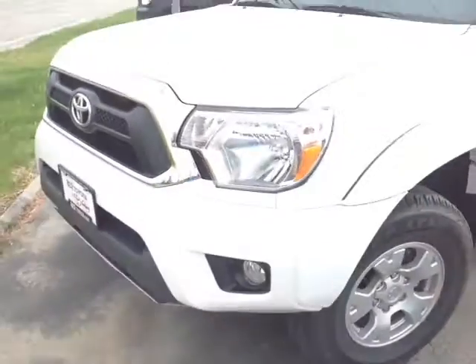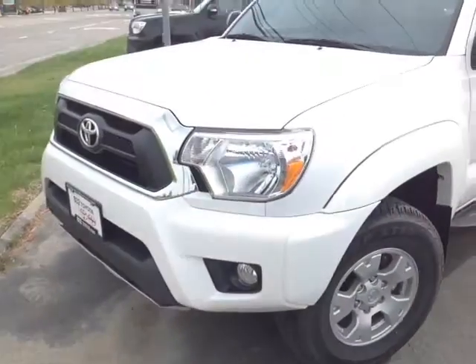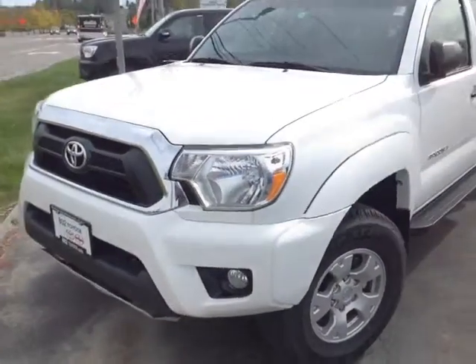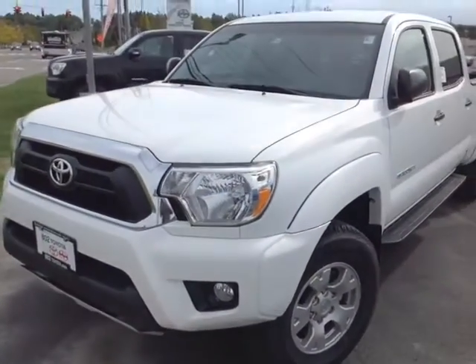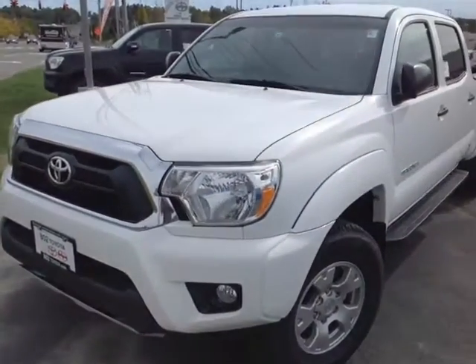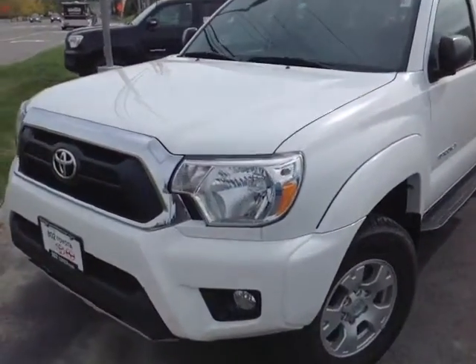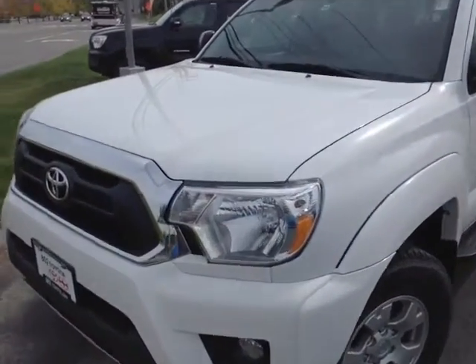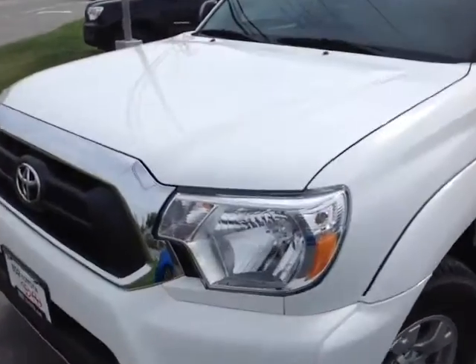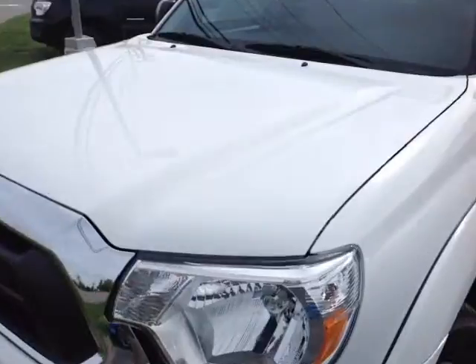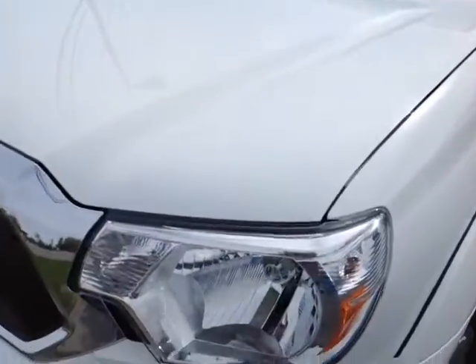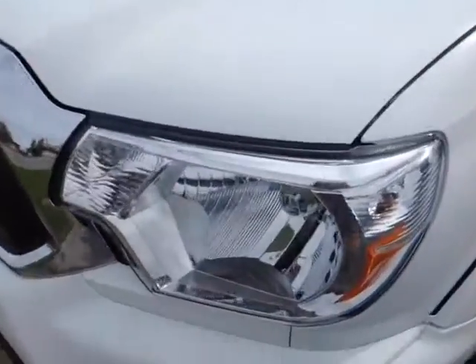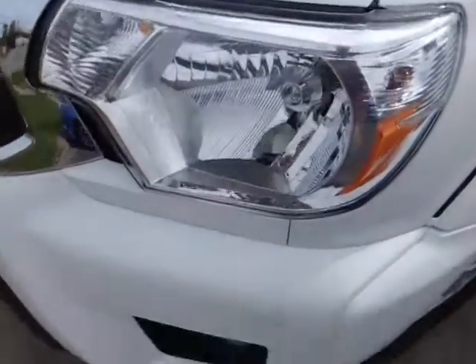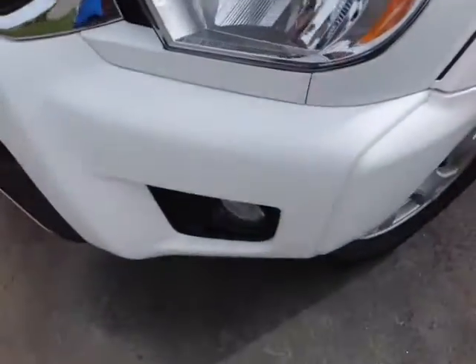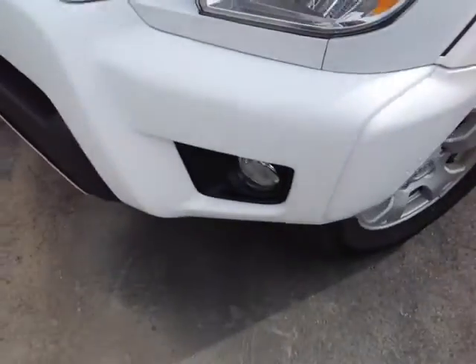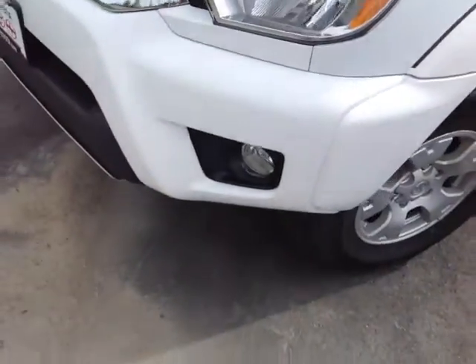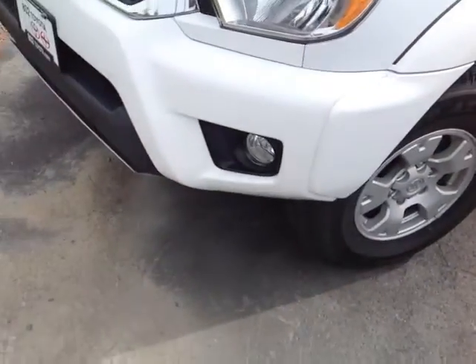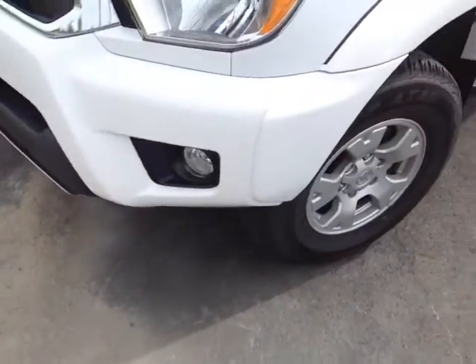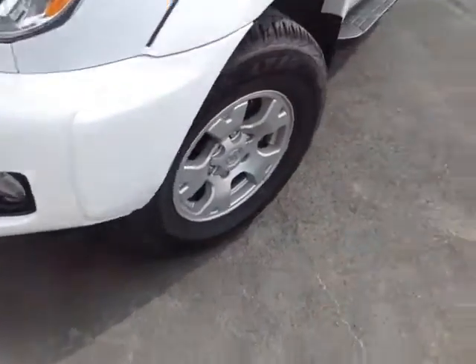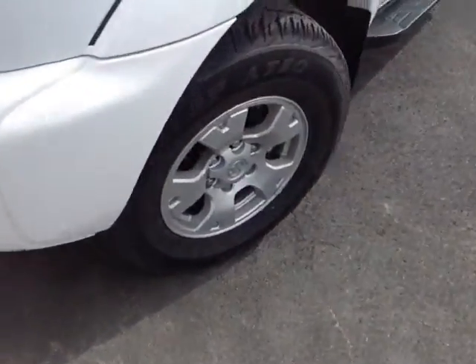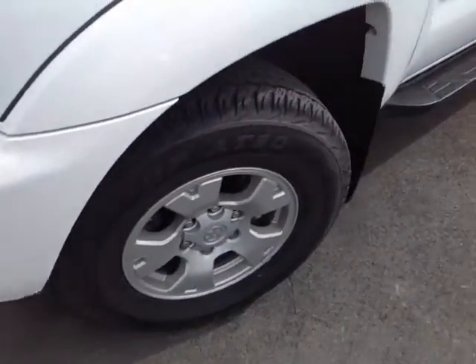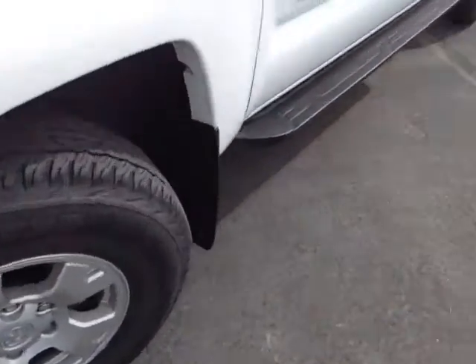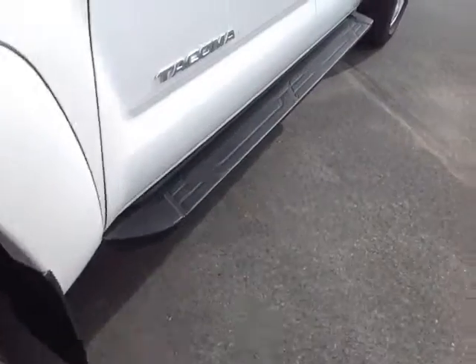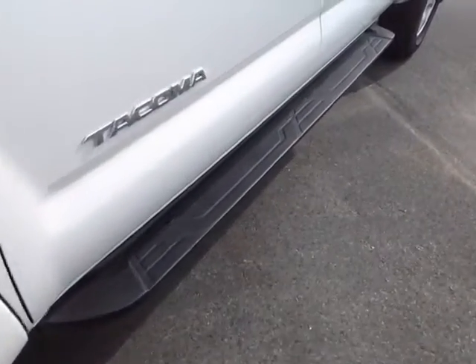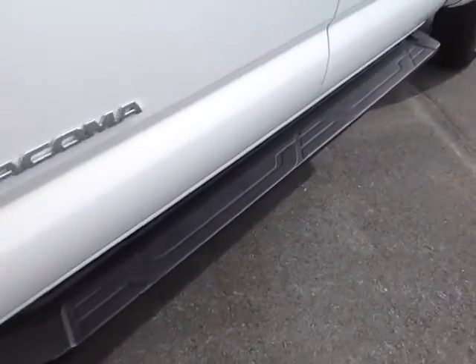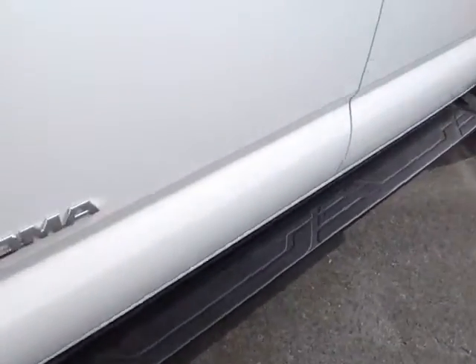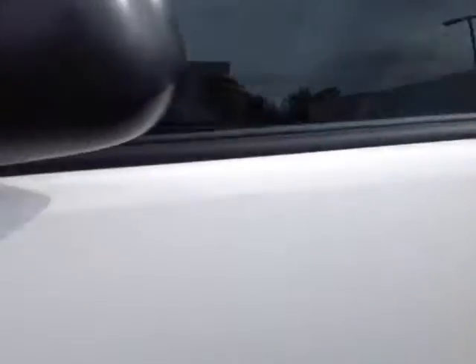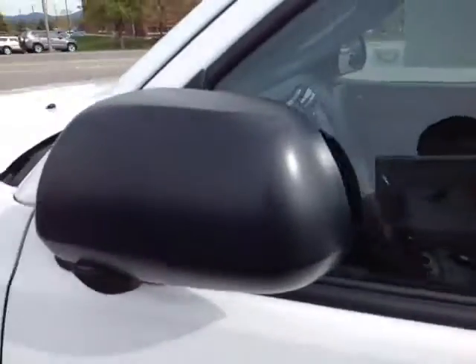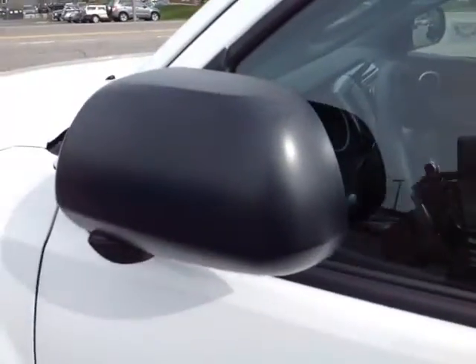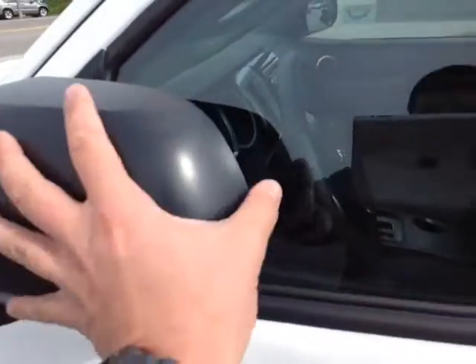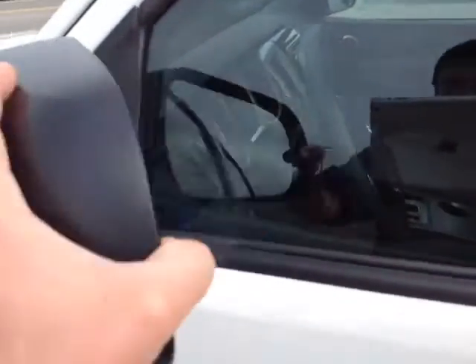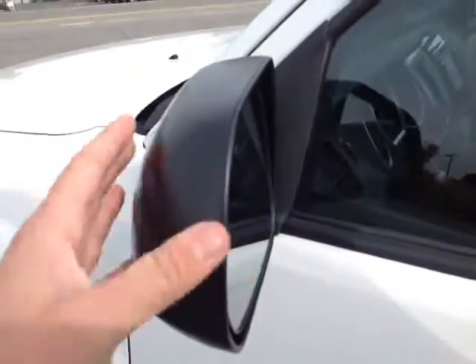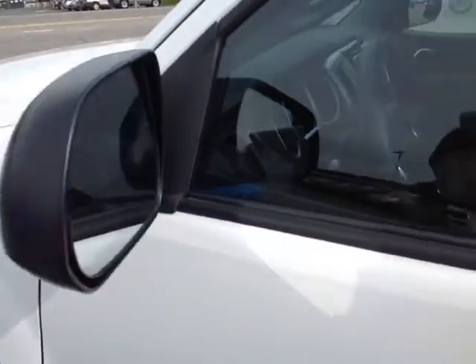Here it is Ron, a brand new 2015 Toyota Tacoma in super white with halogen headlamps, fog lights, 16 inch alloys, running boards, keyless entry, and fold away side view mirrors.